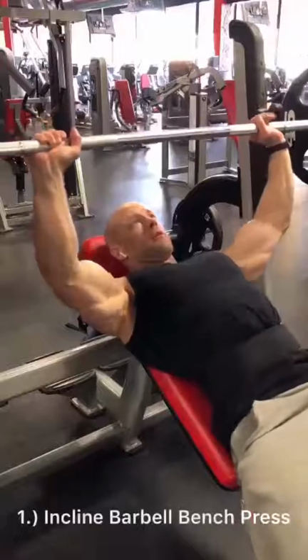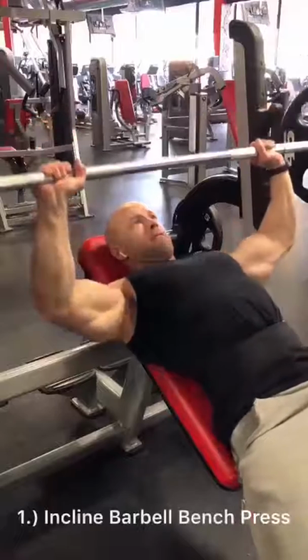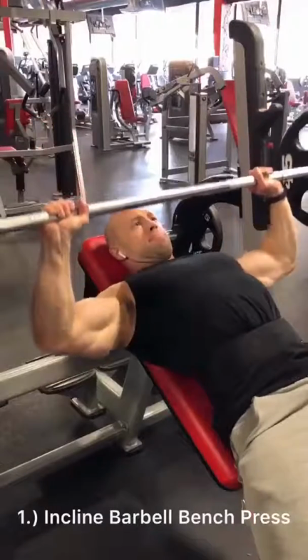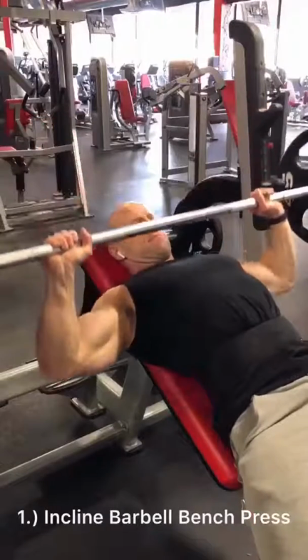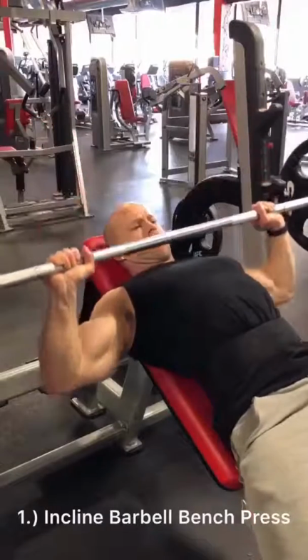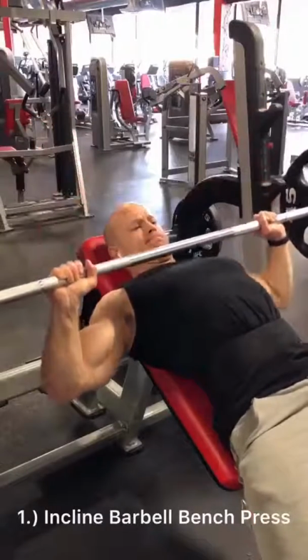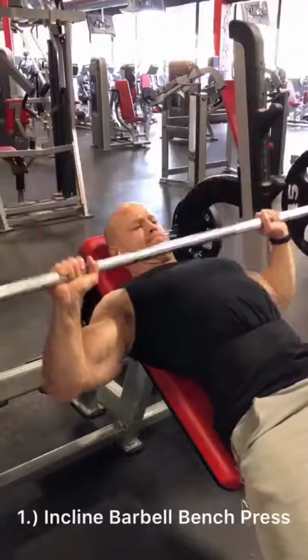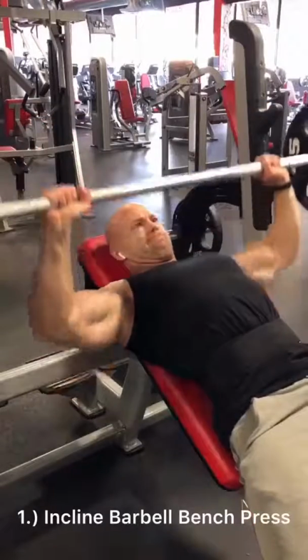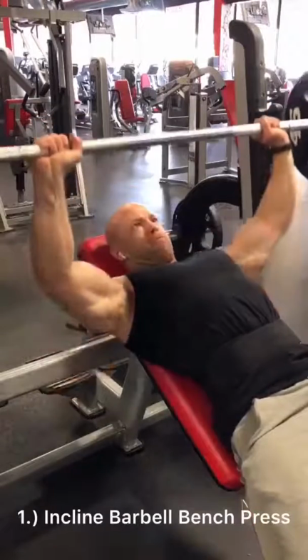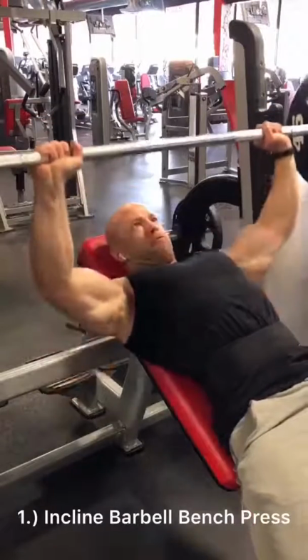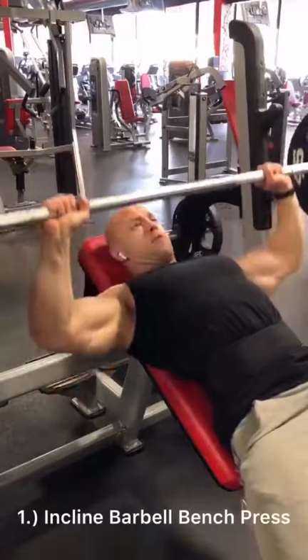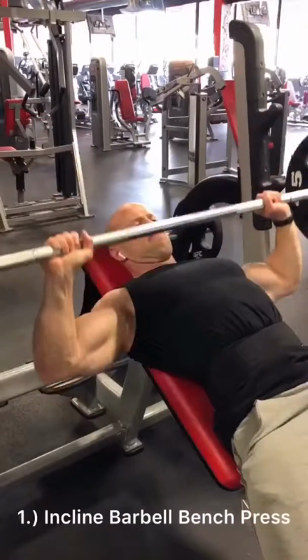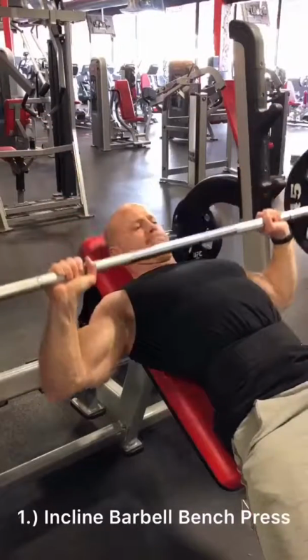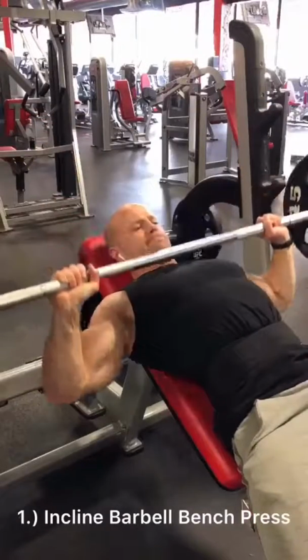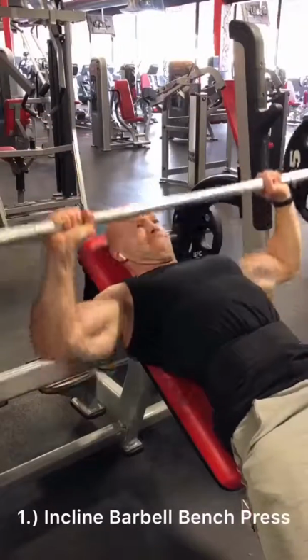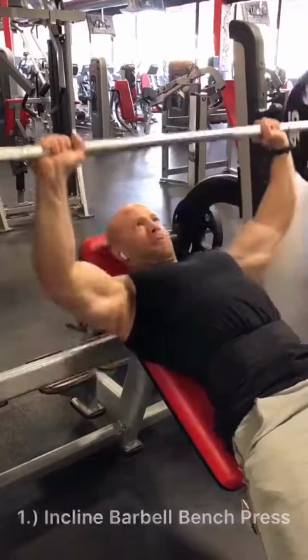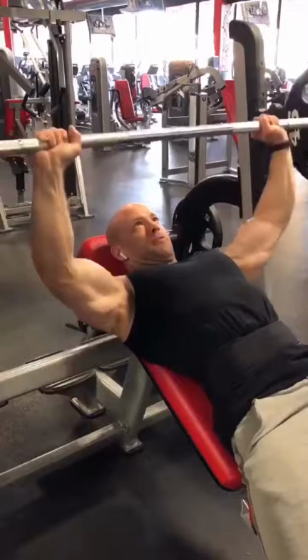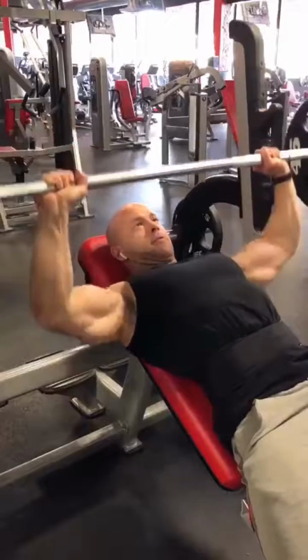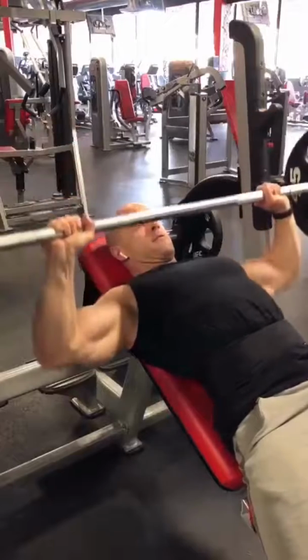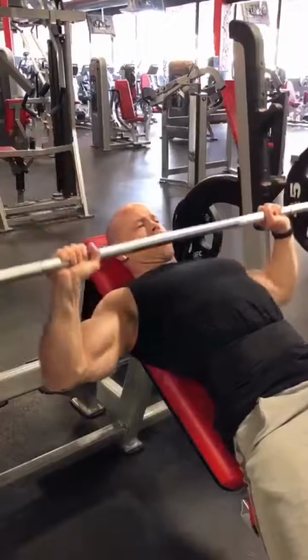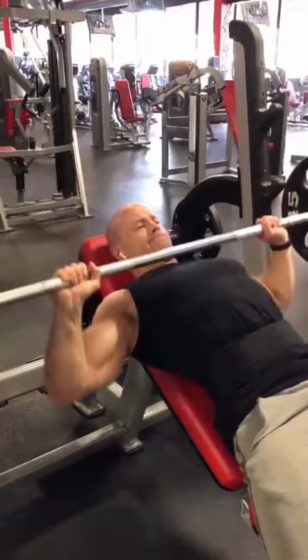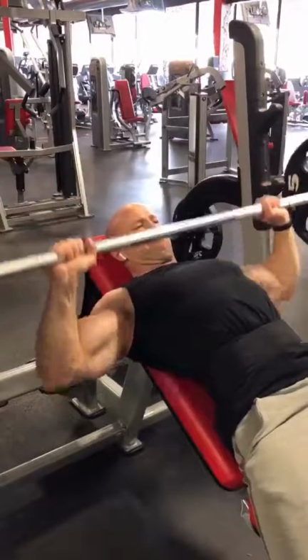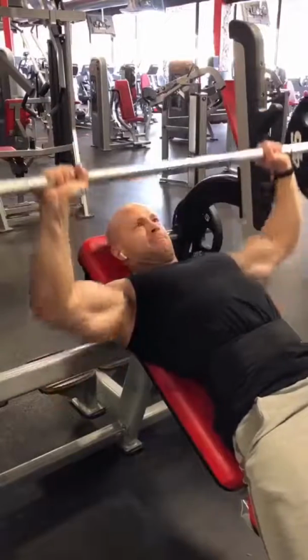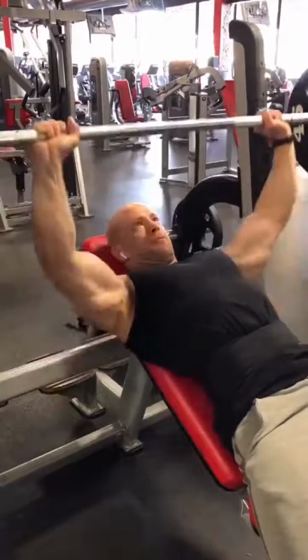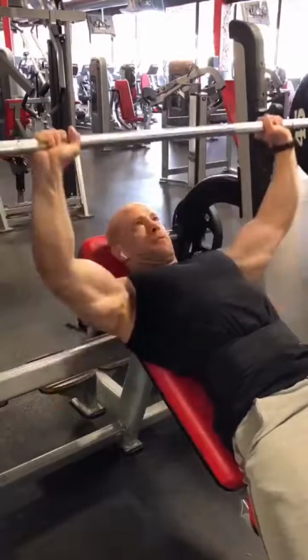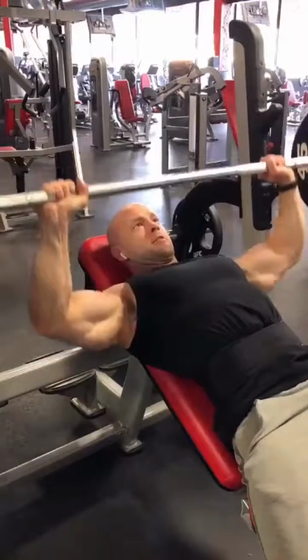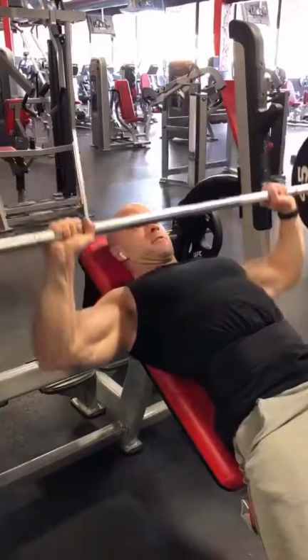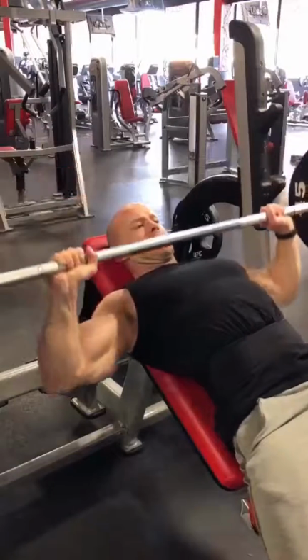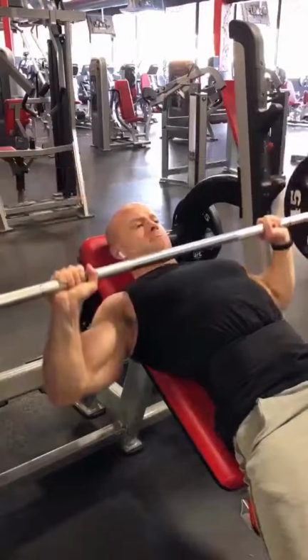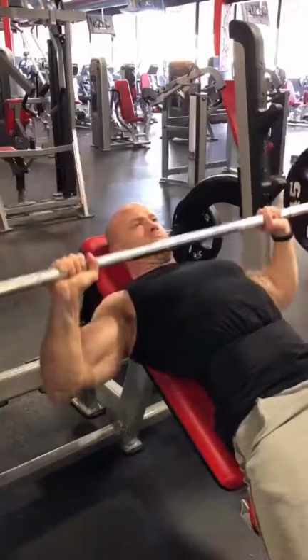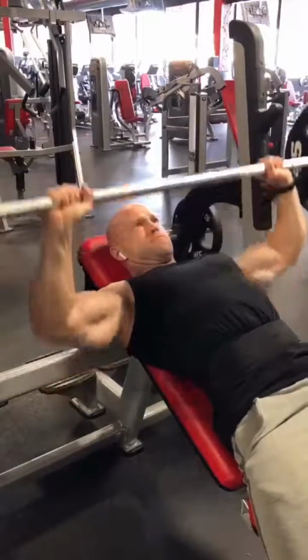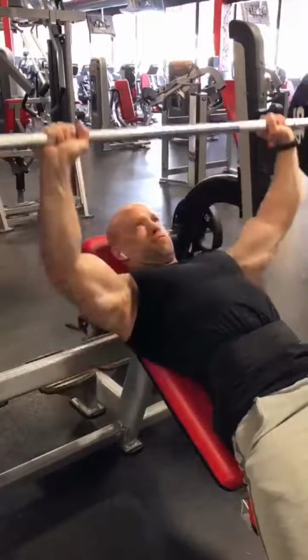I'm starting off this chest workout with incline bench presses. You can see here I'm just focusing on keeping constant tension on my upper pecs.